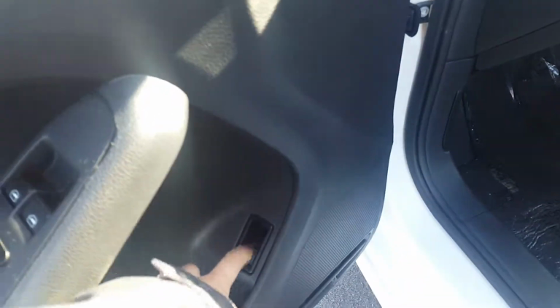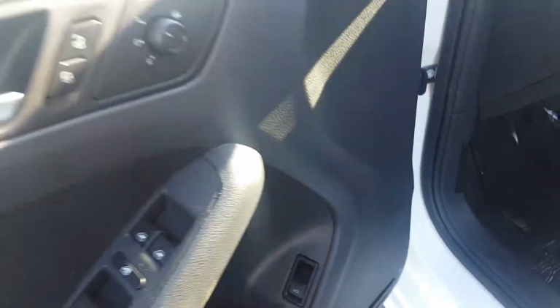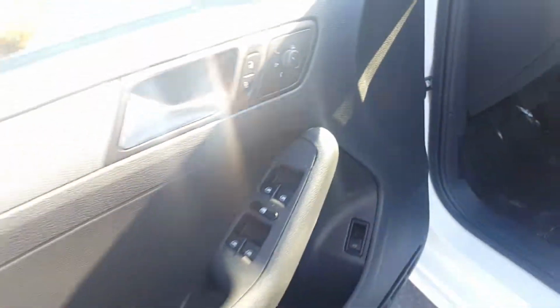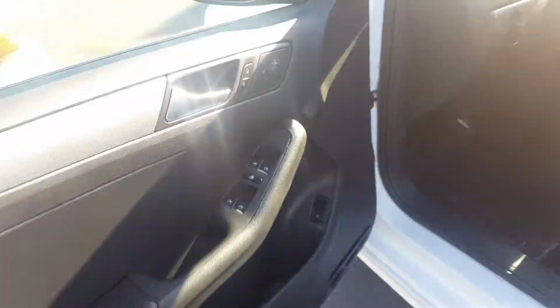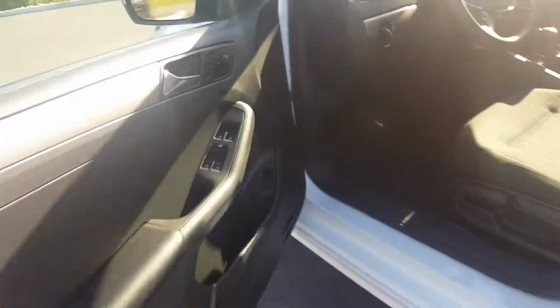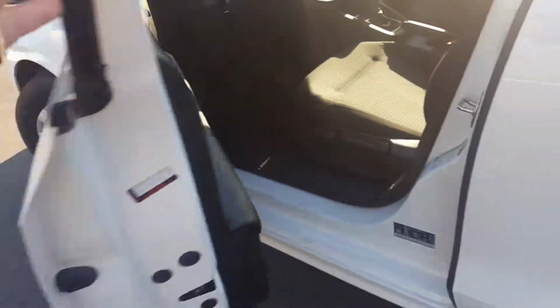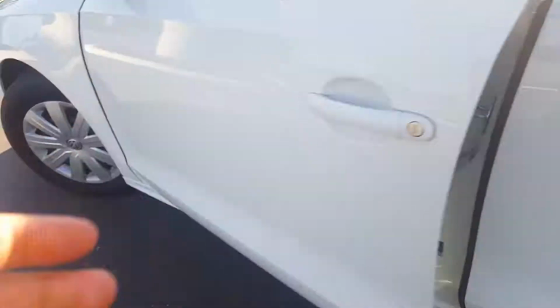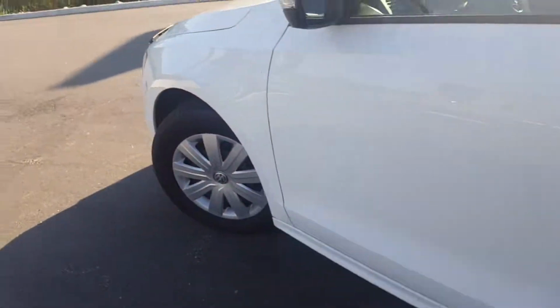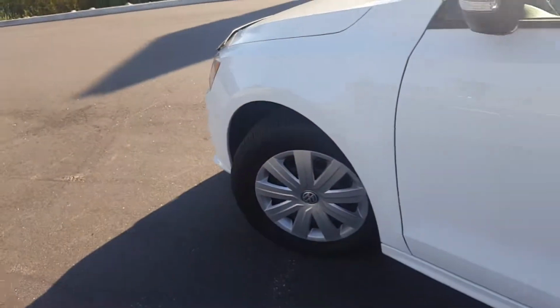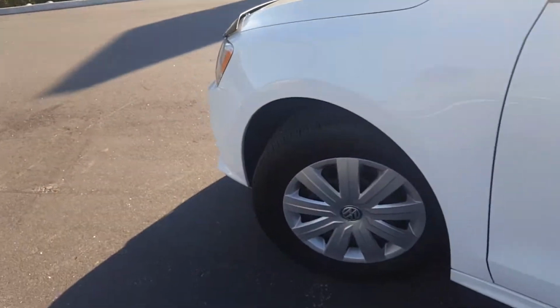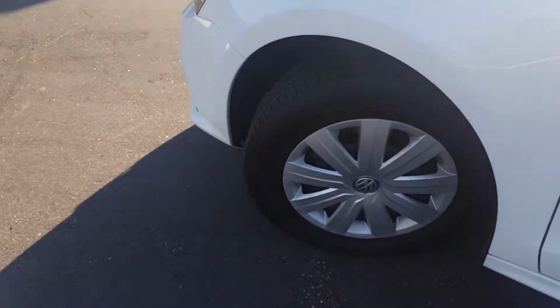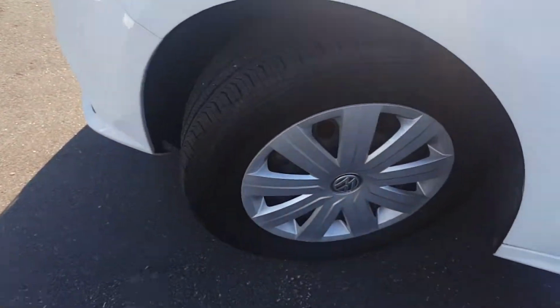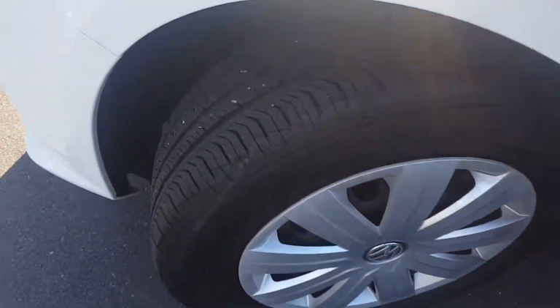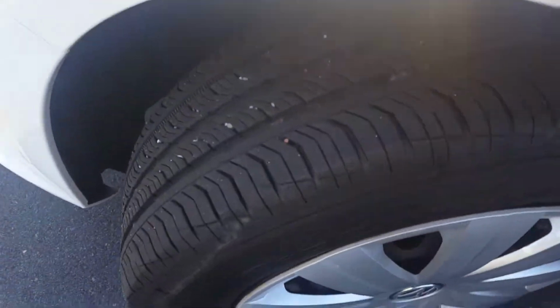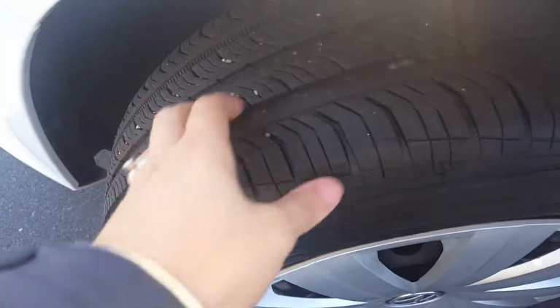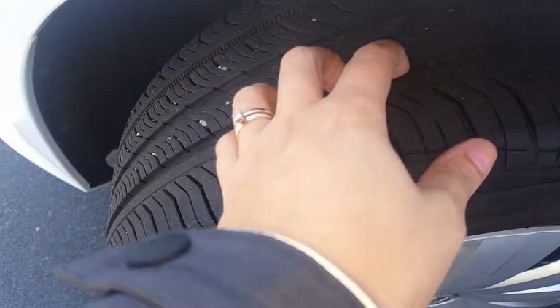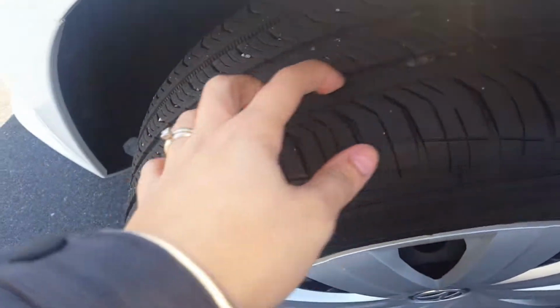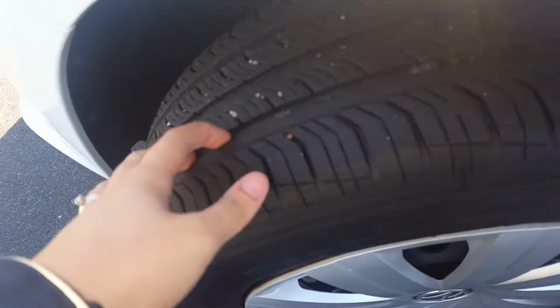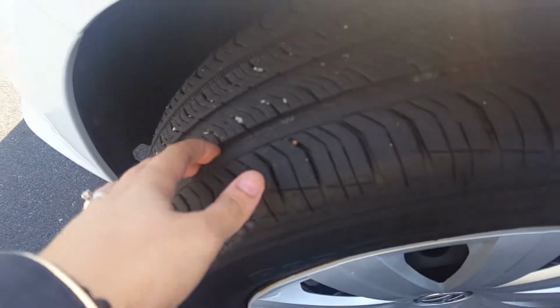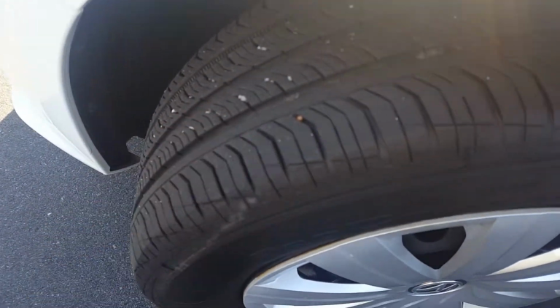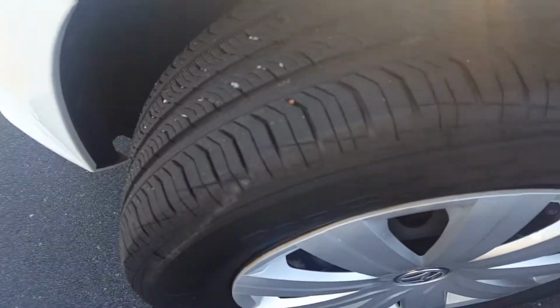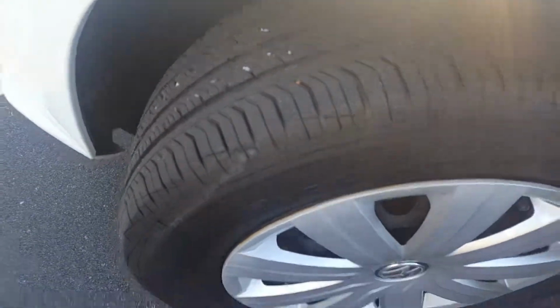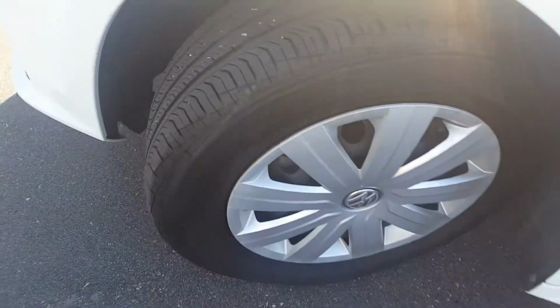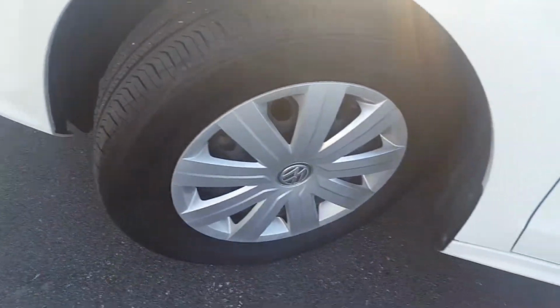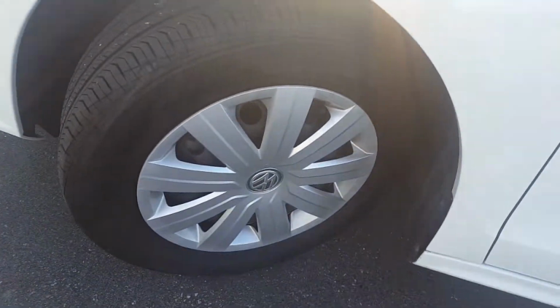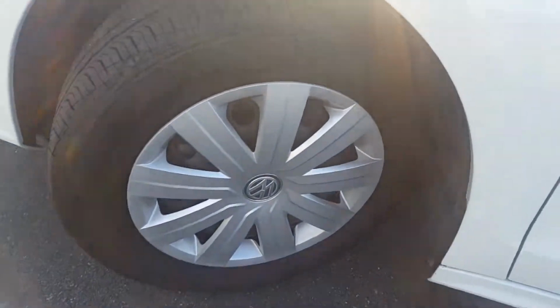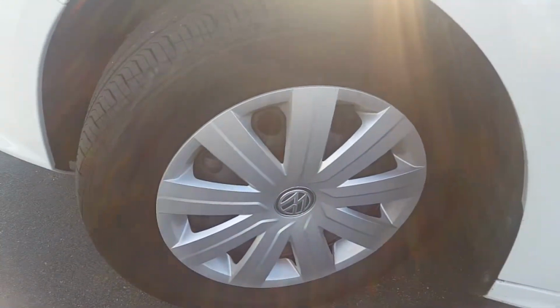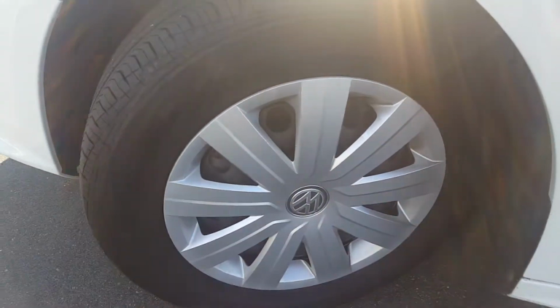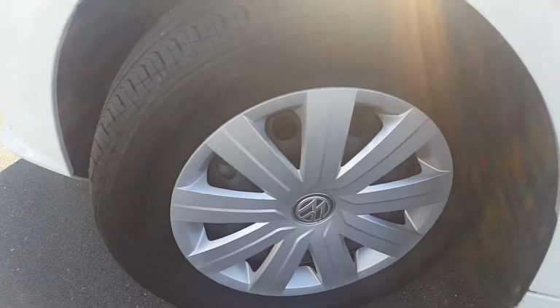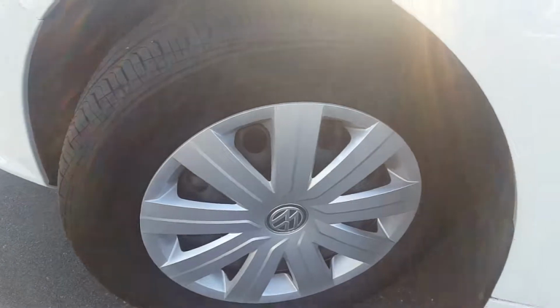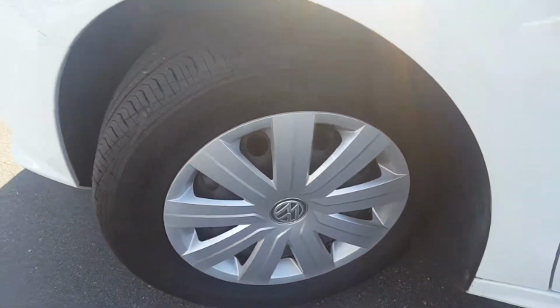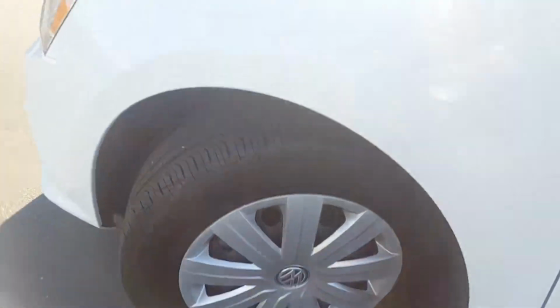Pop open the trunk for us. The tire tread looks like it's in excellent condition — the depth is very deep. It has steel rims with hubcaps.